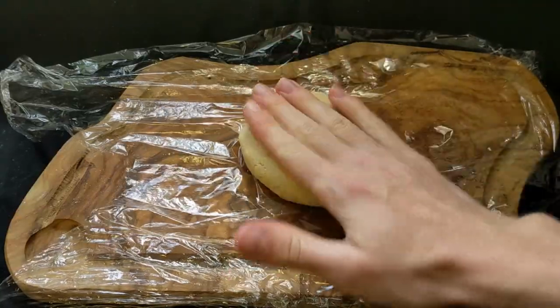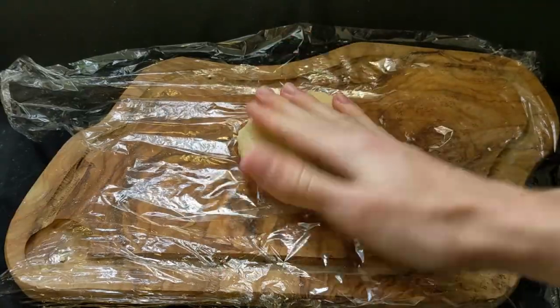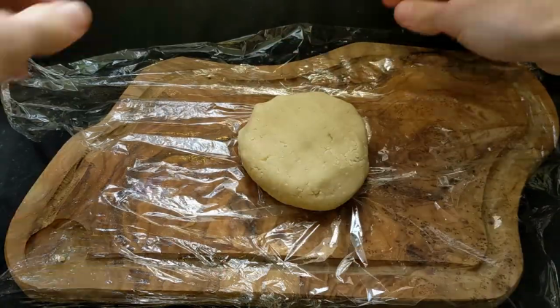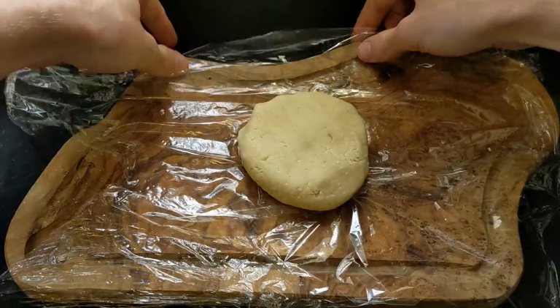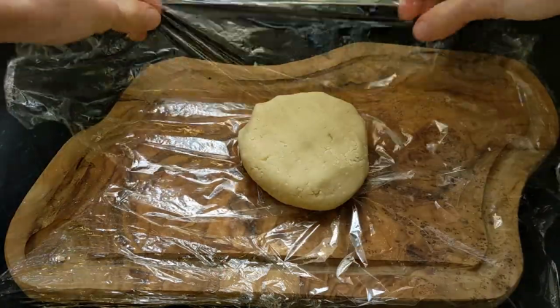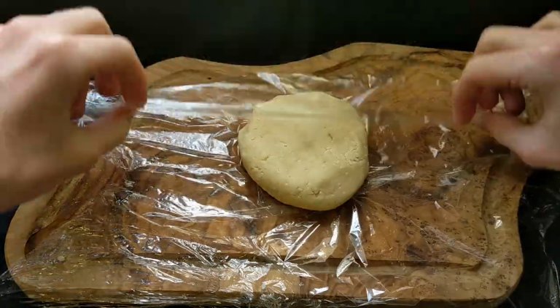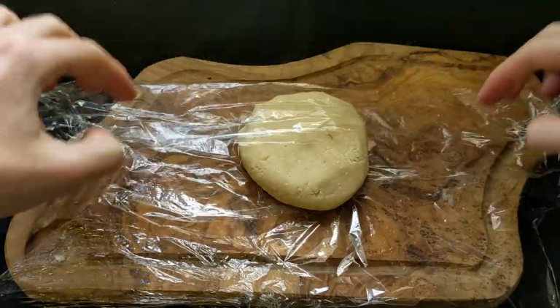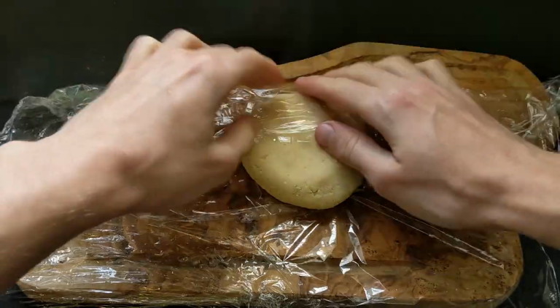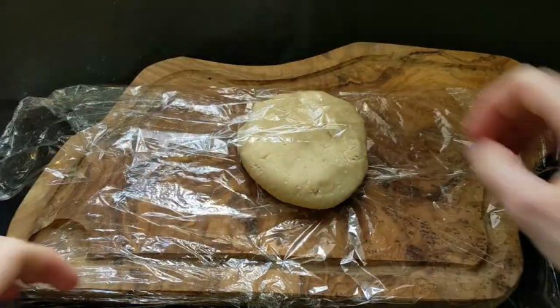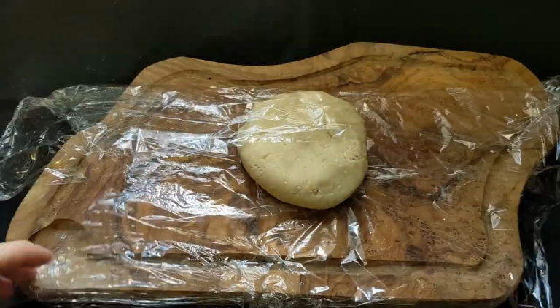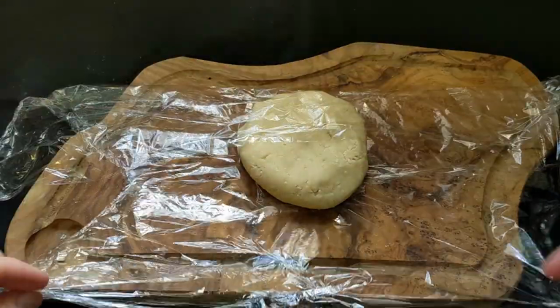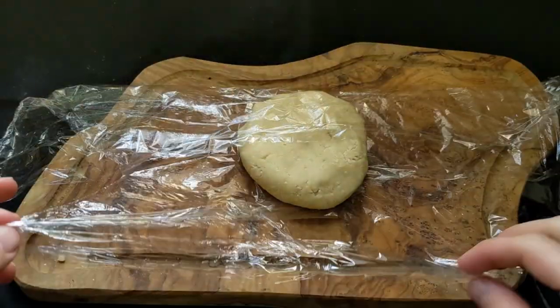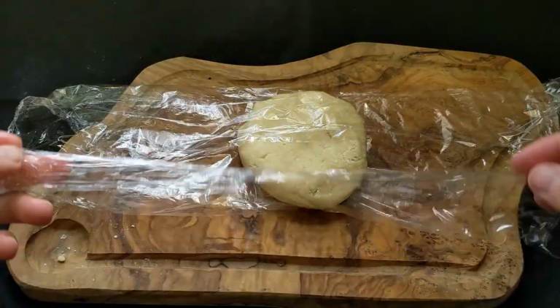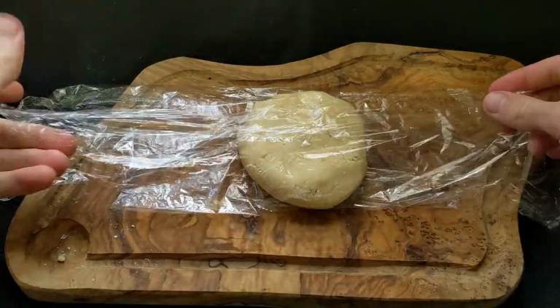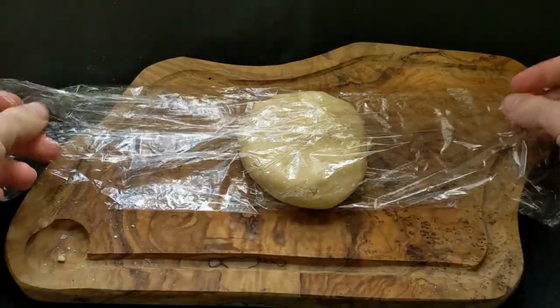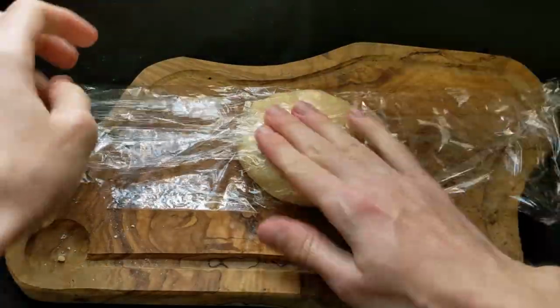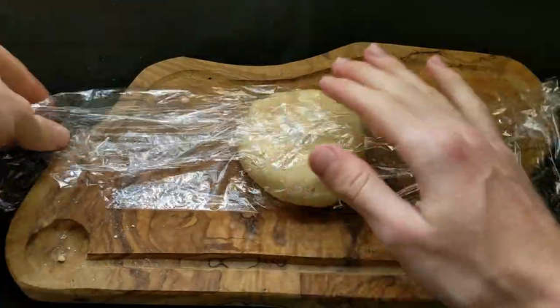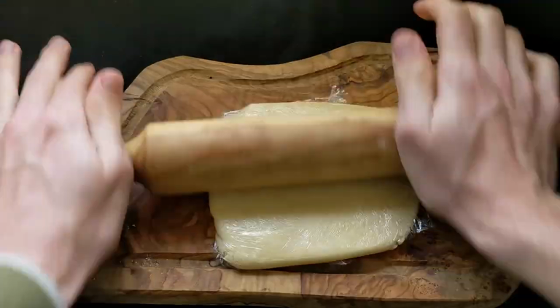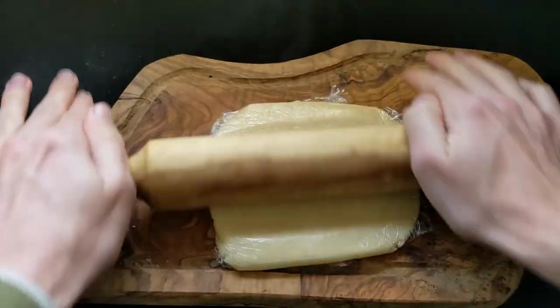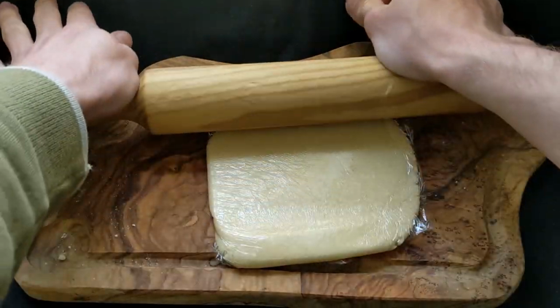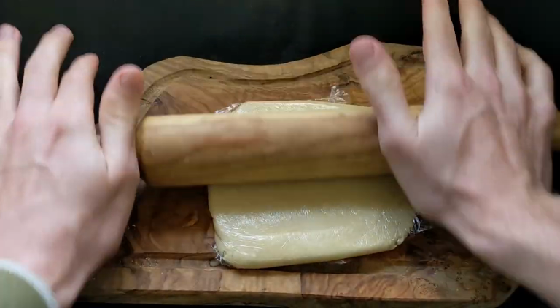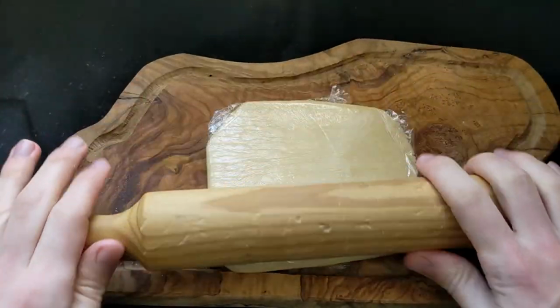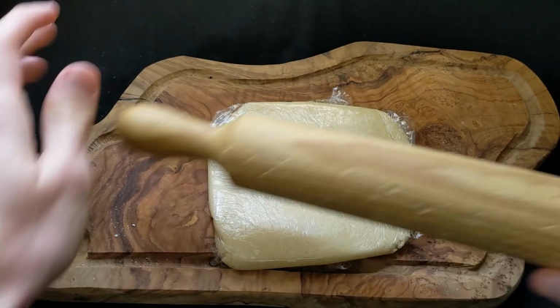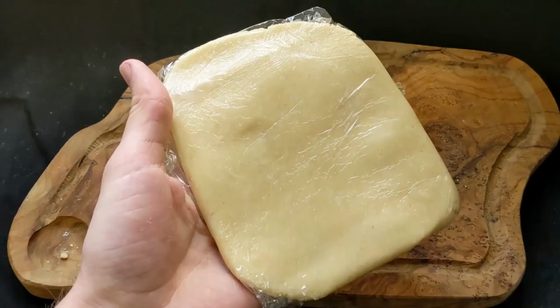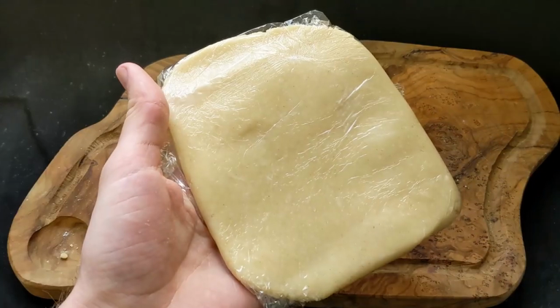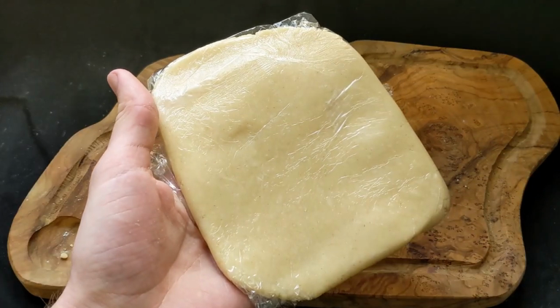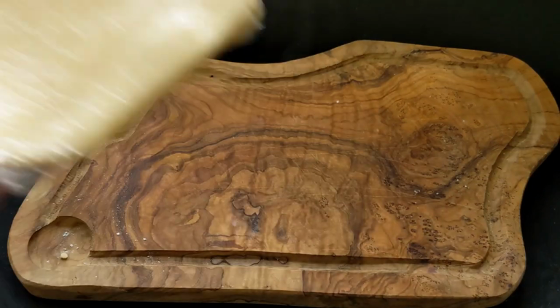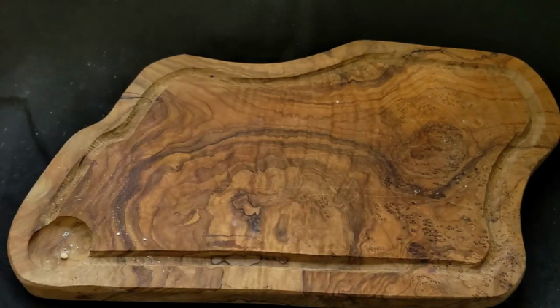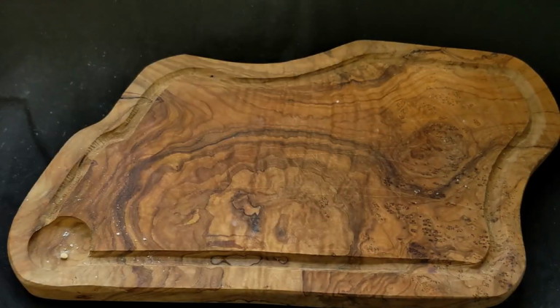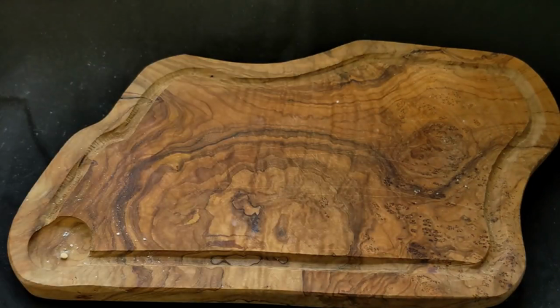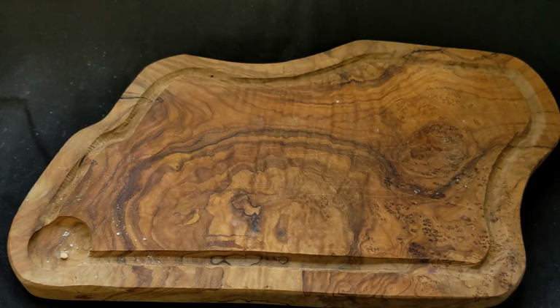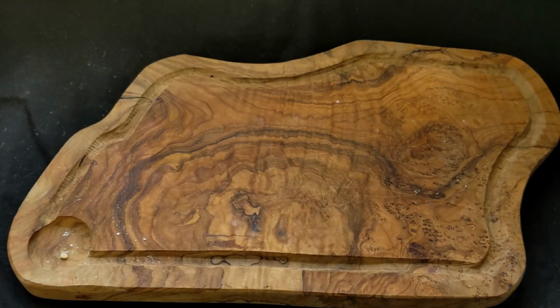I wrapped this dough ball in cling film and then rolled it out into a square, because when we put it in the fridge this will help it cool as fast as possible. So after rolling it into that square I just popped it in the fridge and got on with the rest of the recipe.